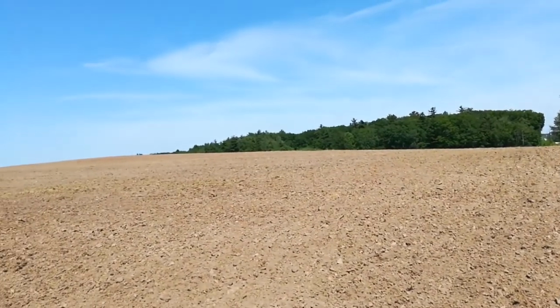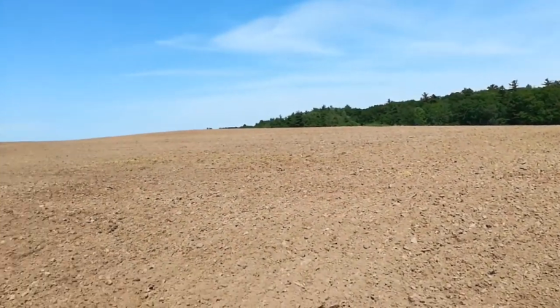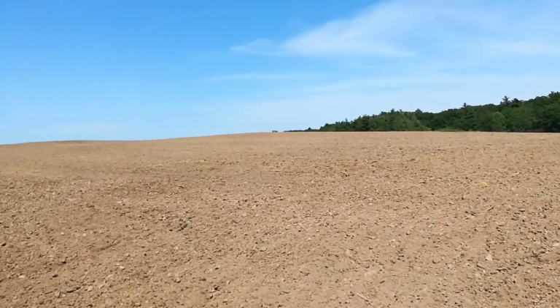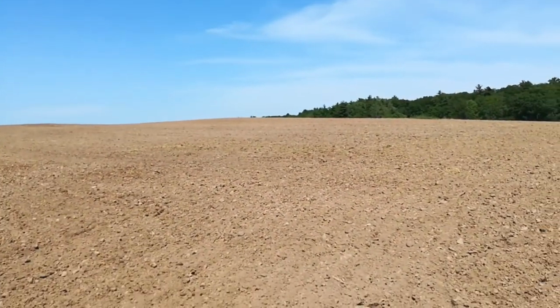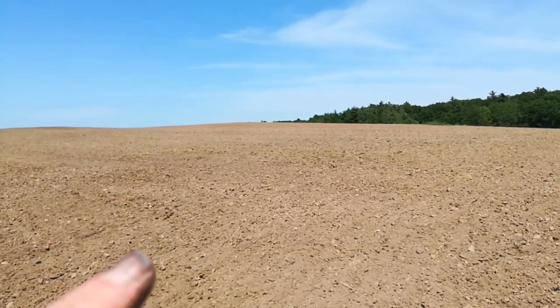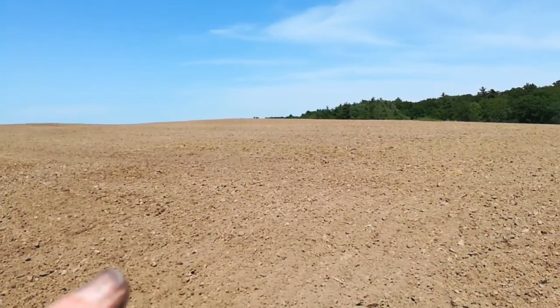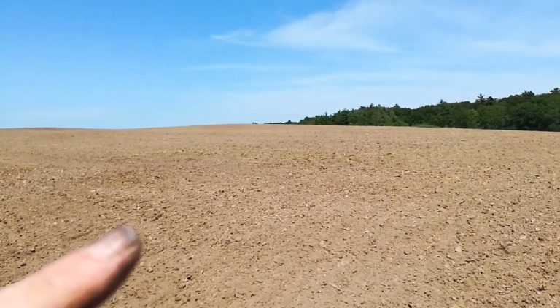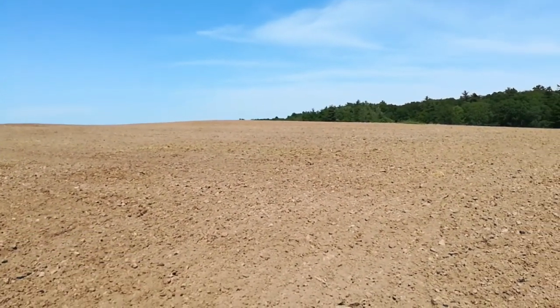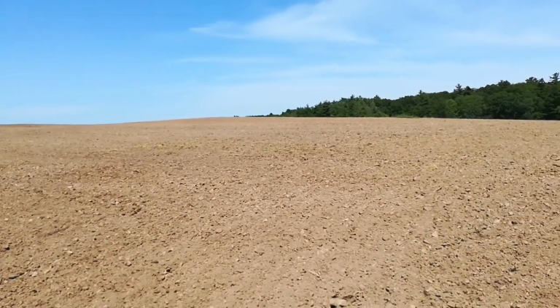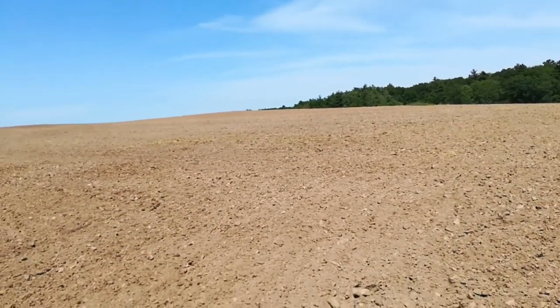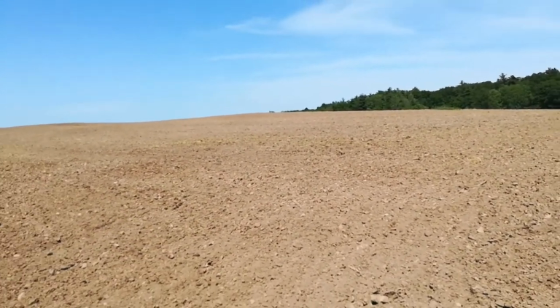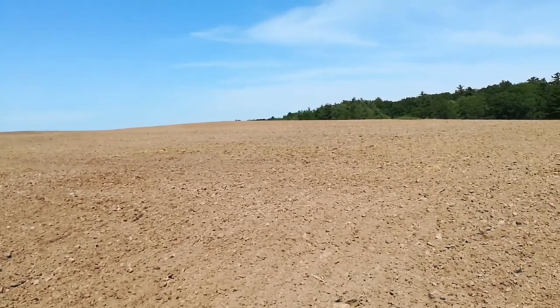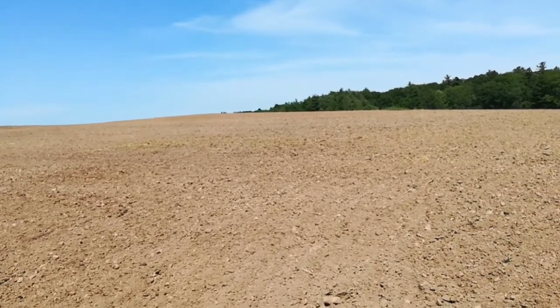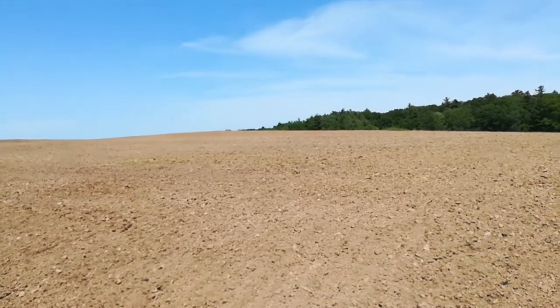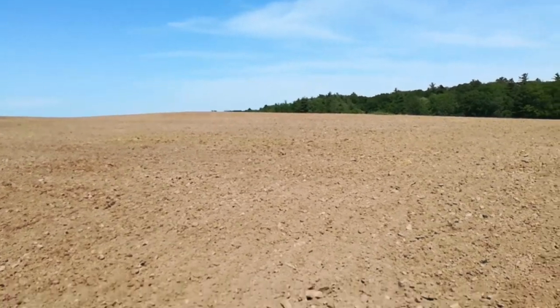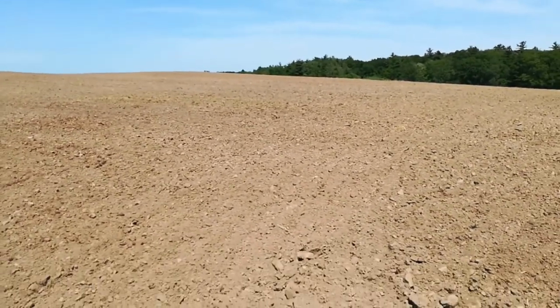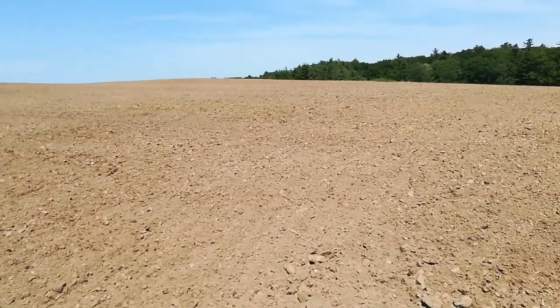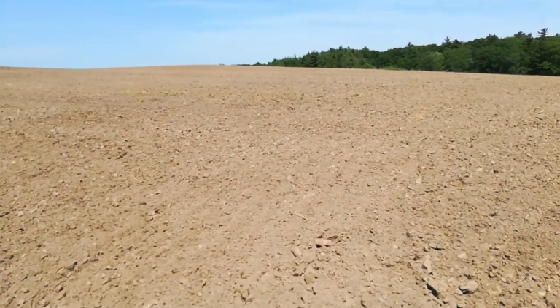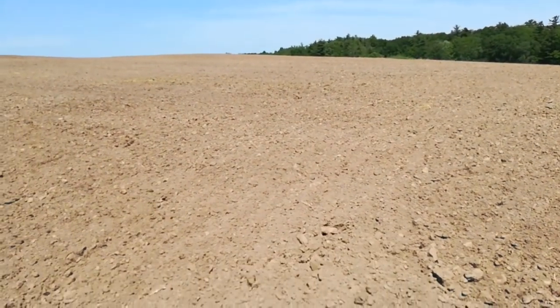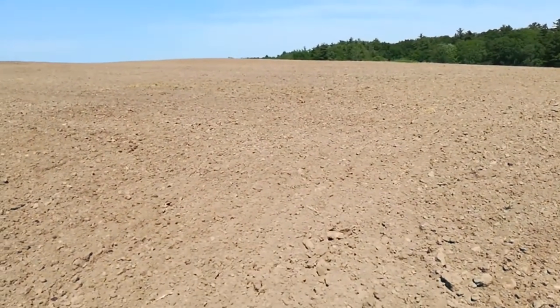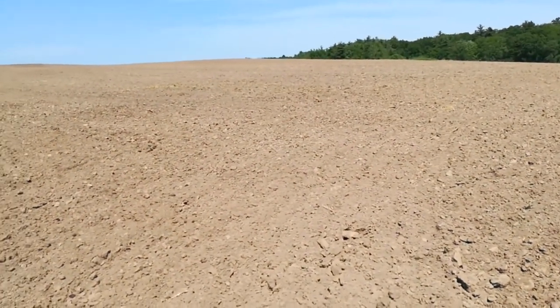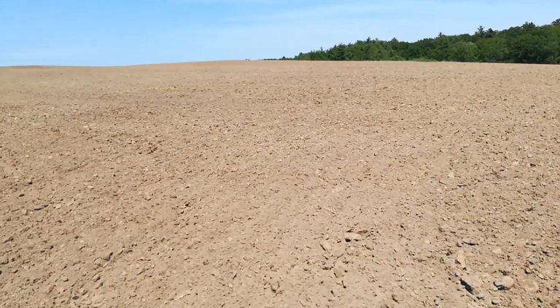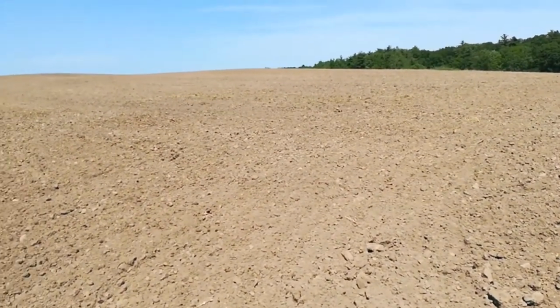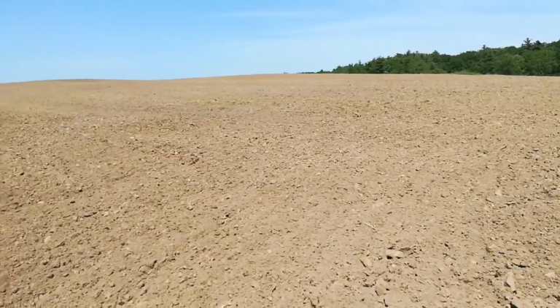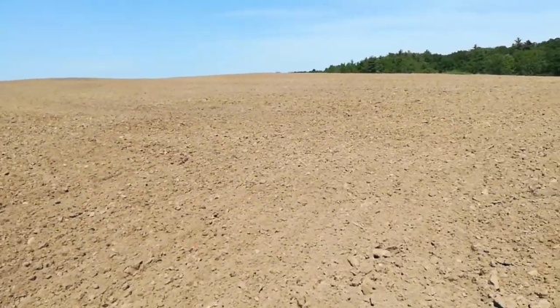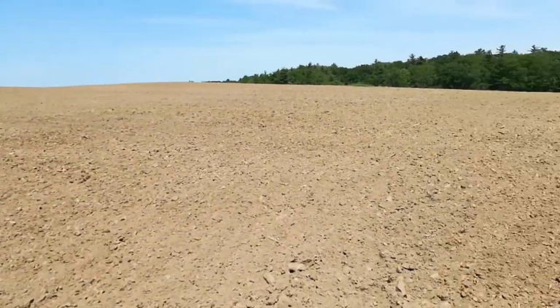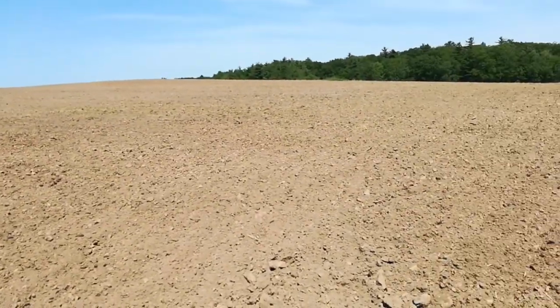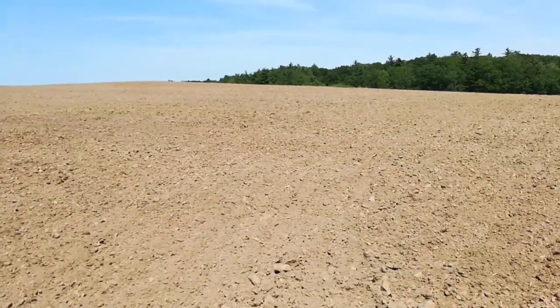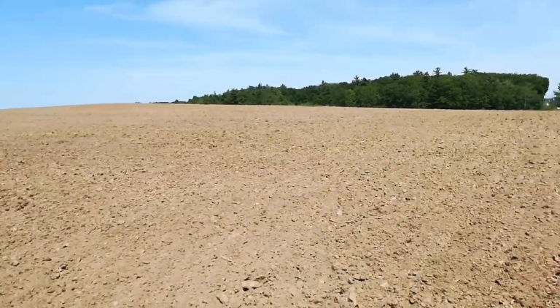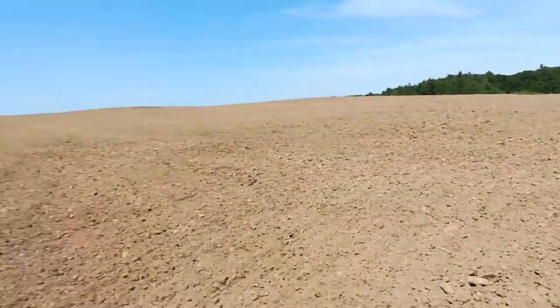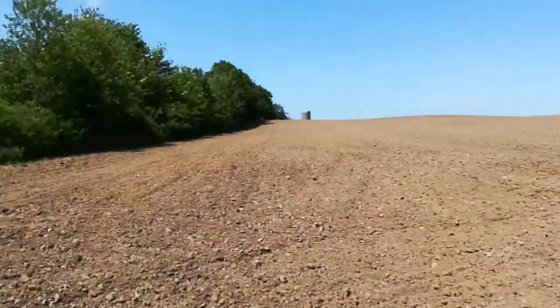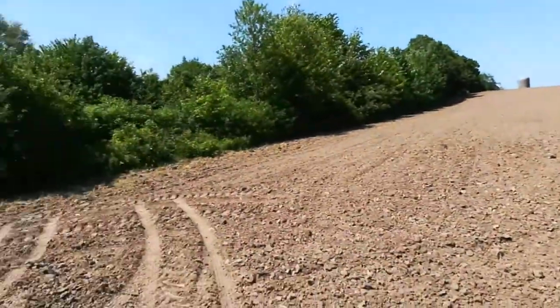So this used to have all that yellow mustard on it almost 10 days ago. We've got it all broken down to where it's dead — a sterile seedbed.